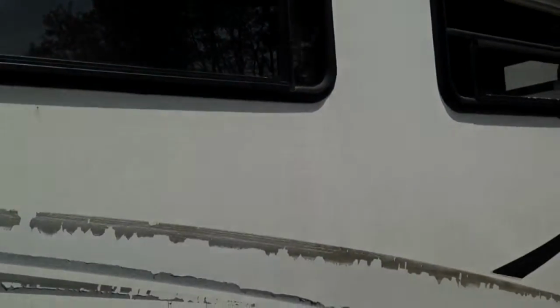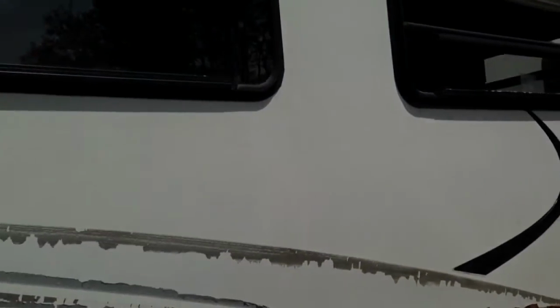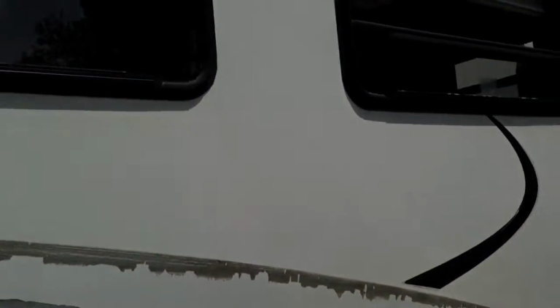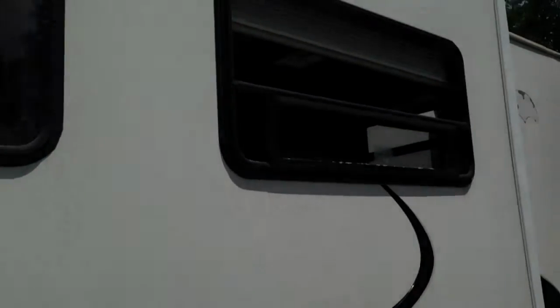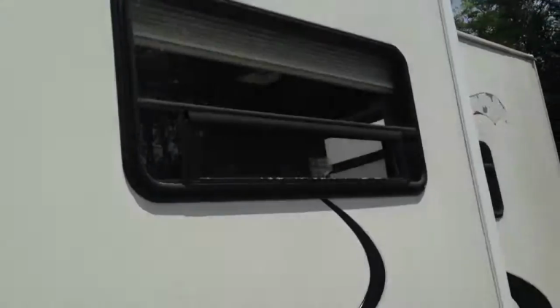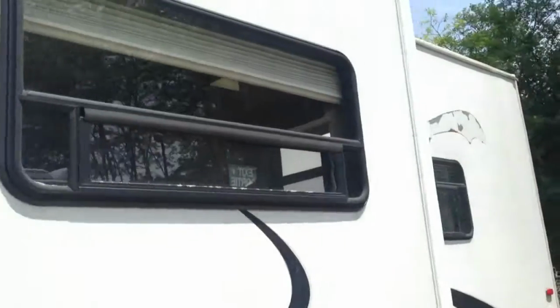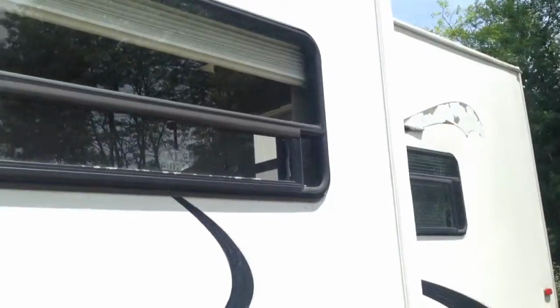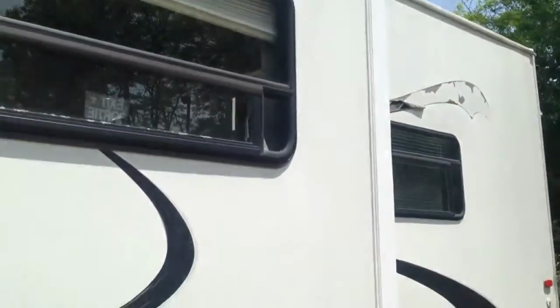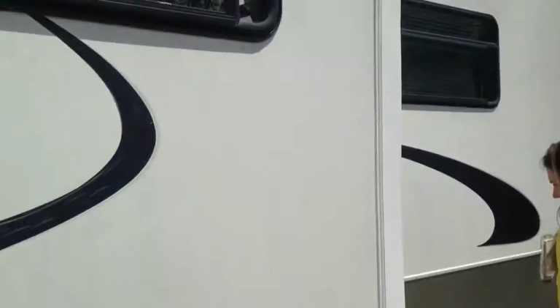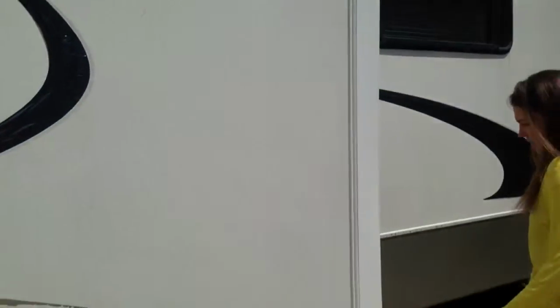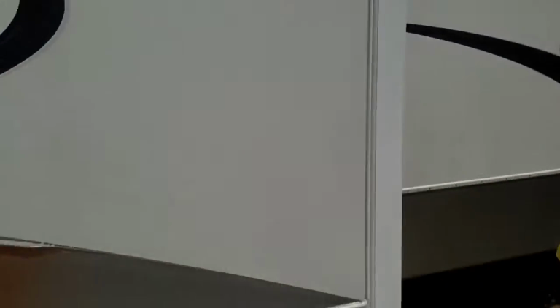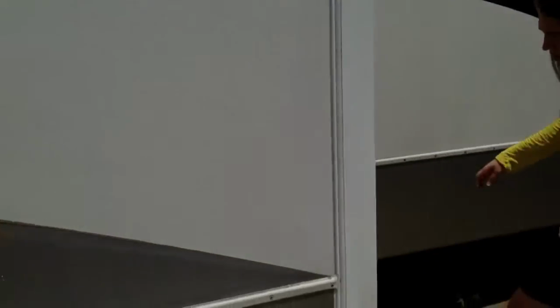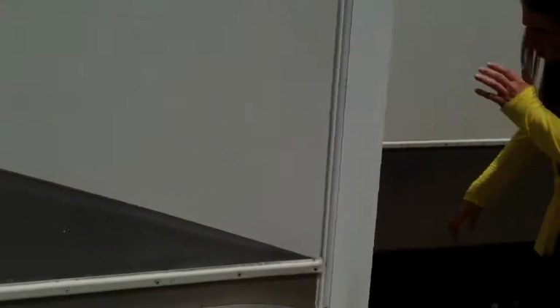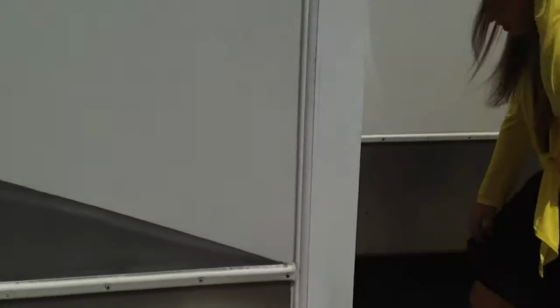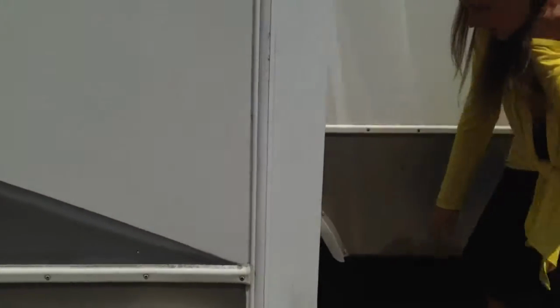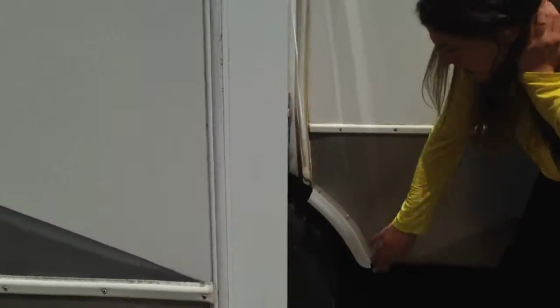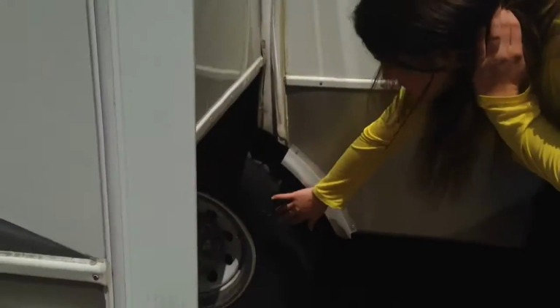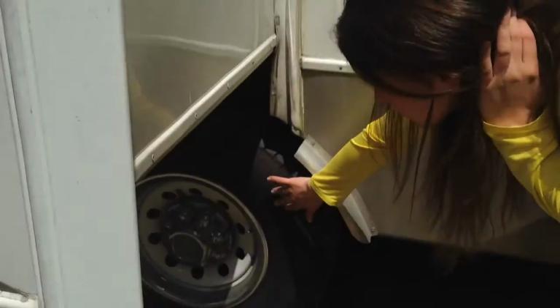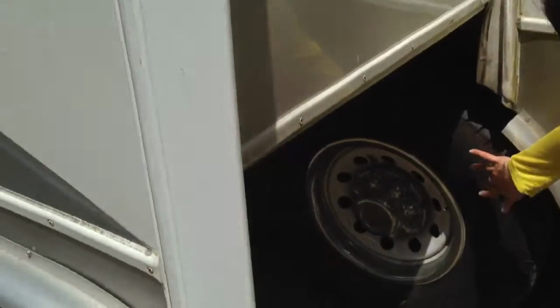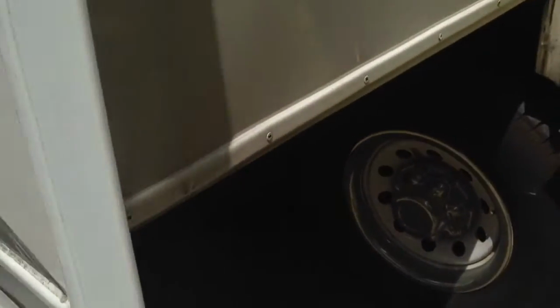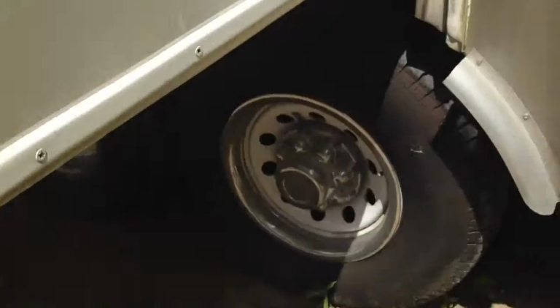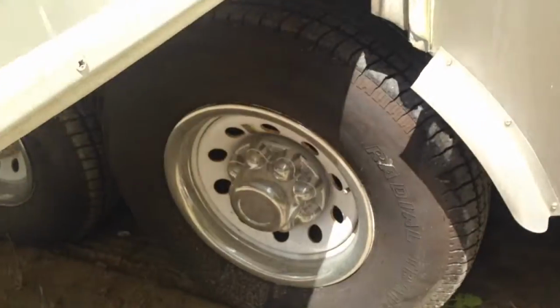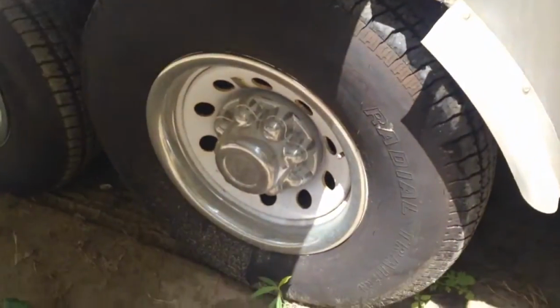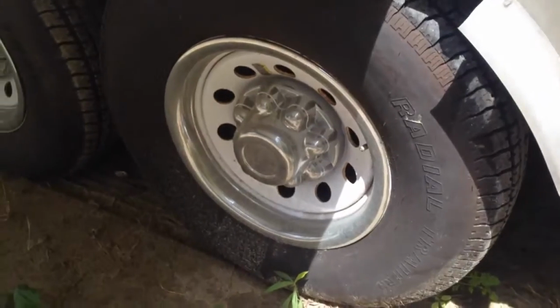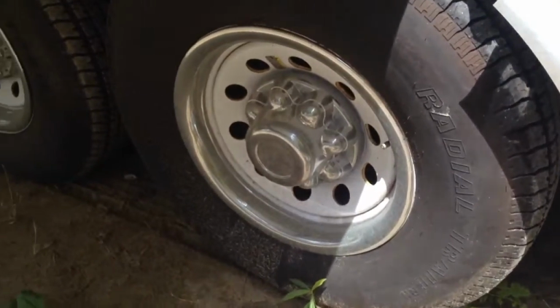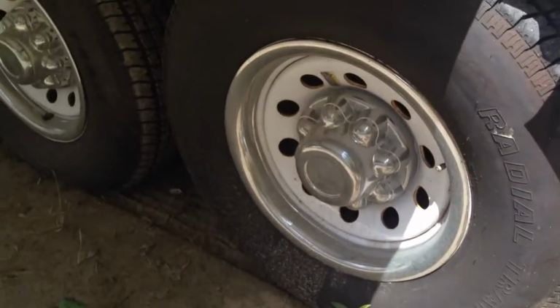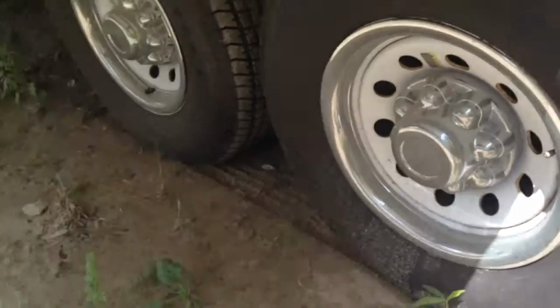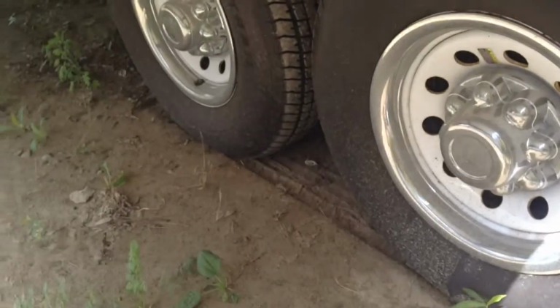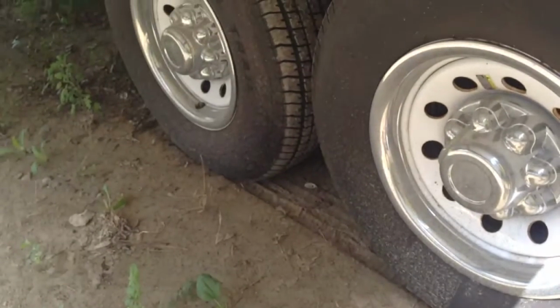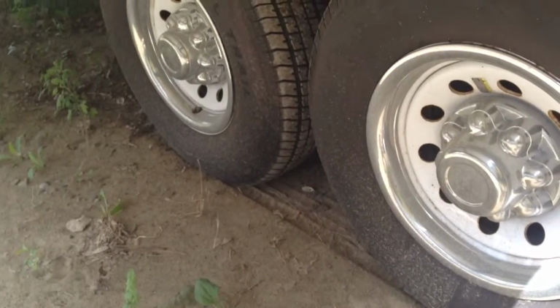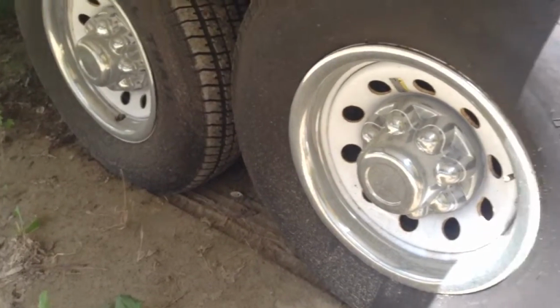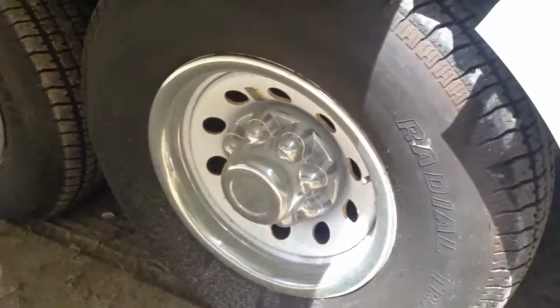Walking around the back, the tires on this side also look pretty good — you can still see all the tread, and no dry rotting that I can see.